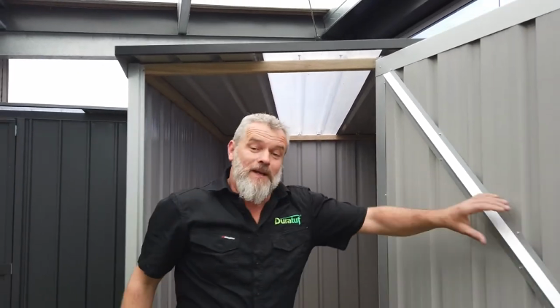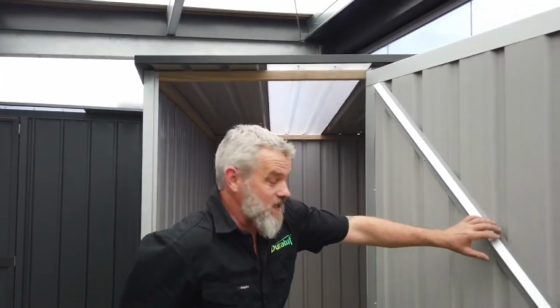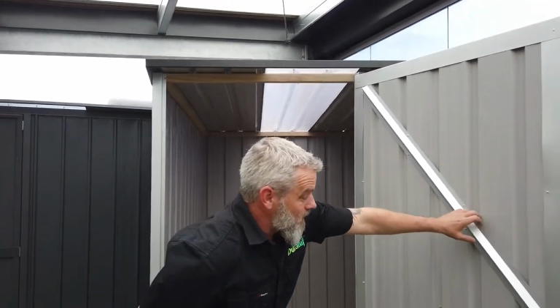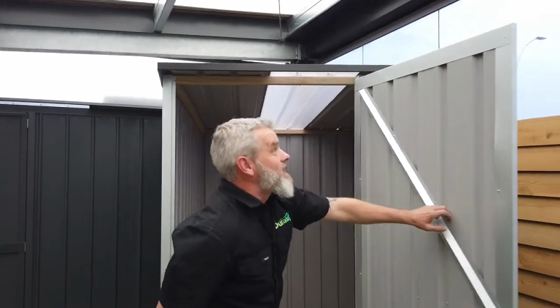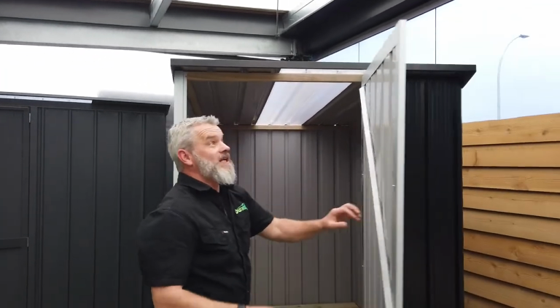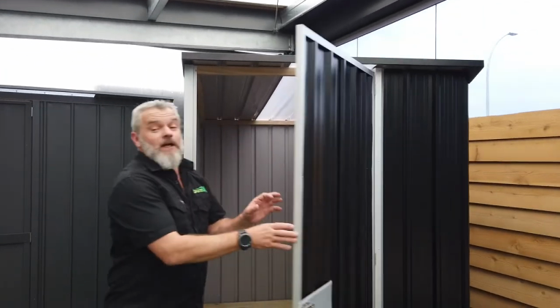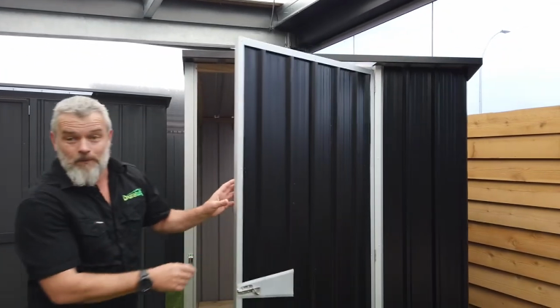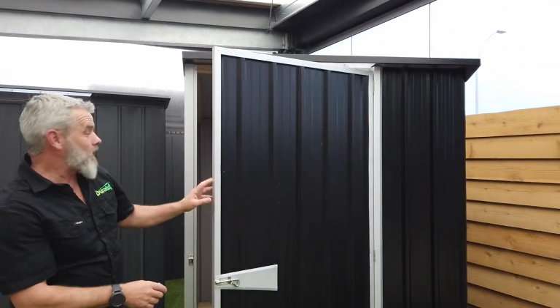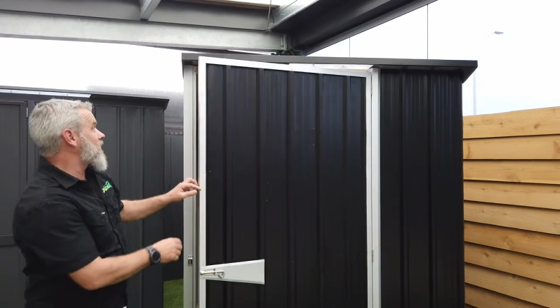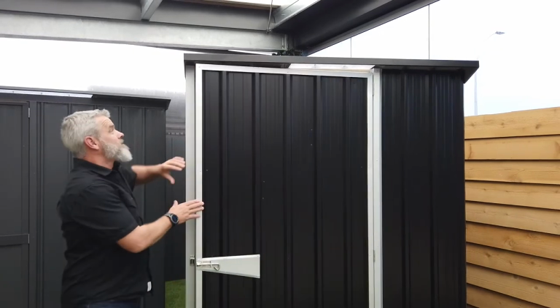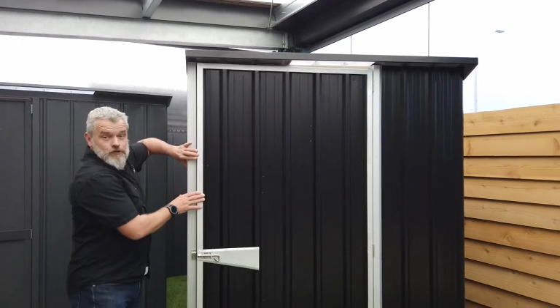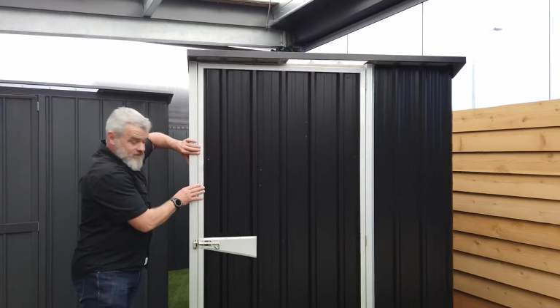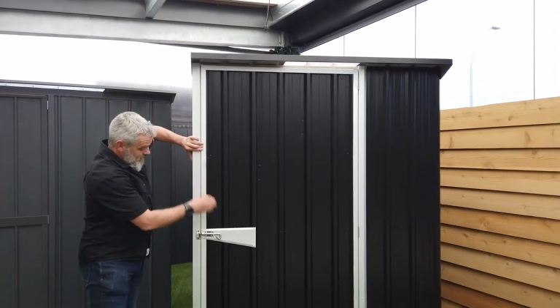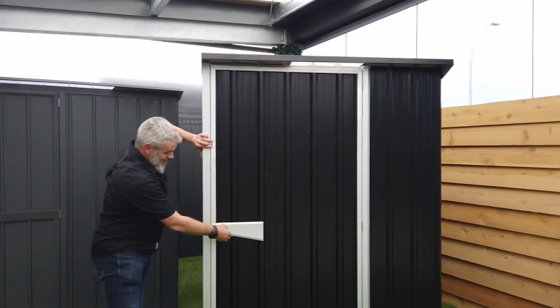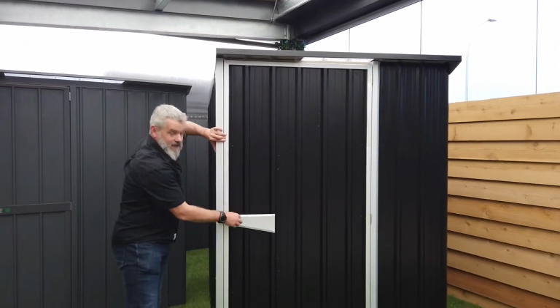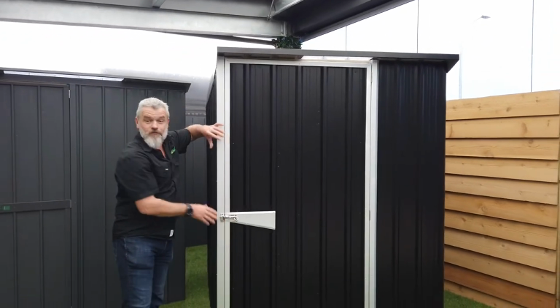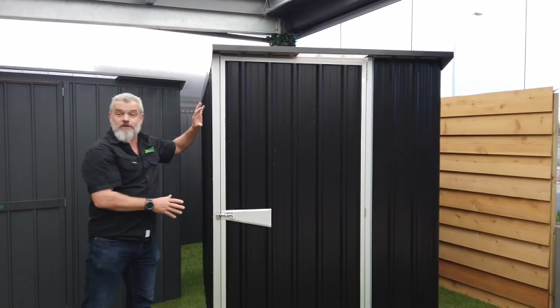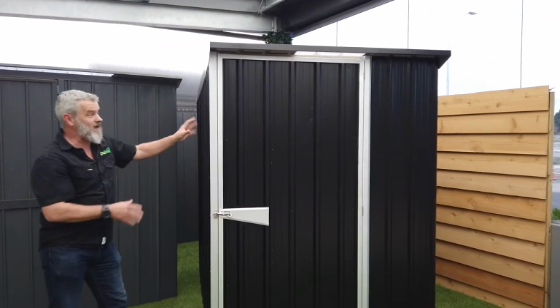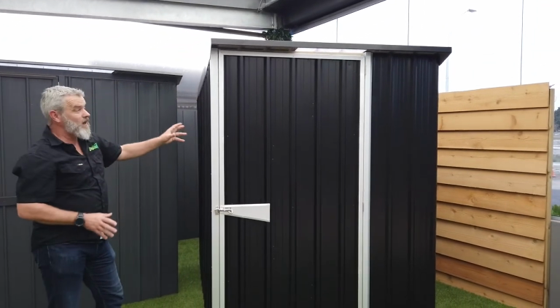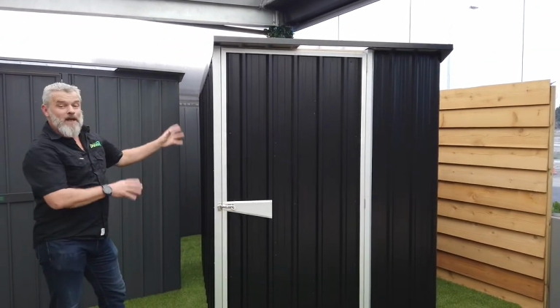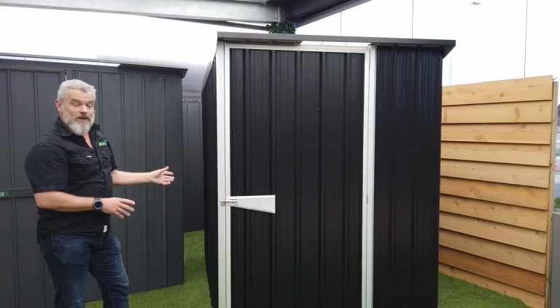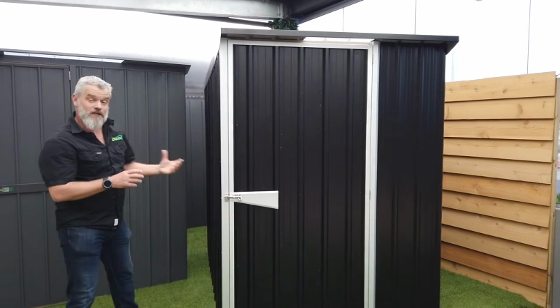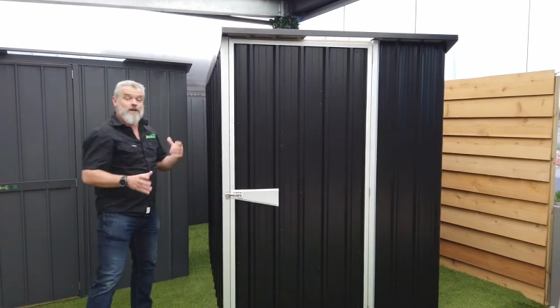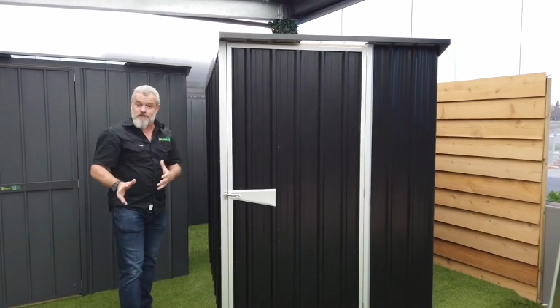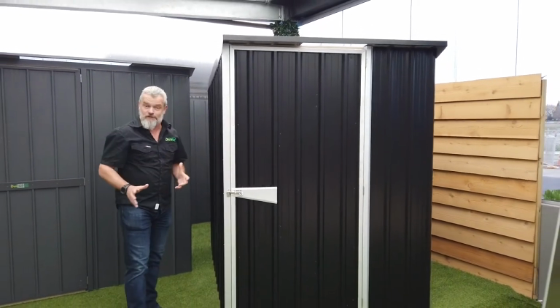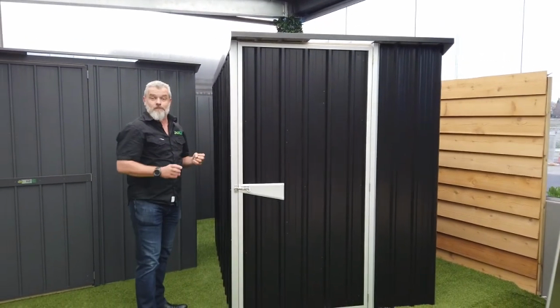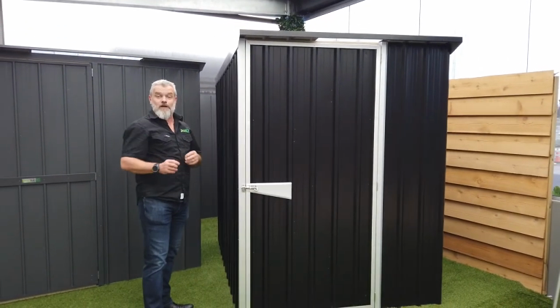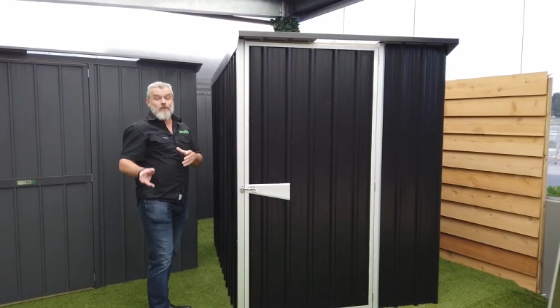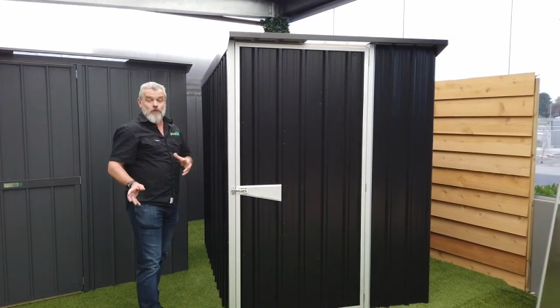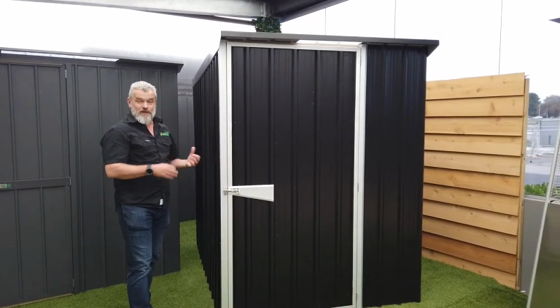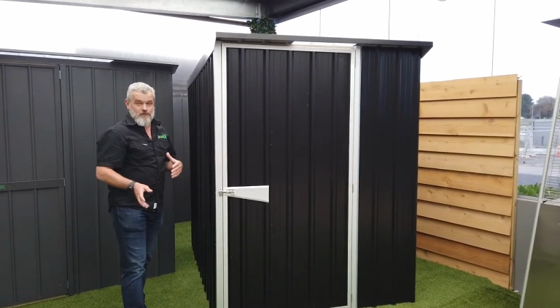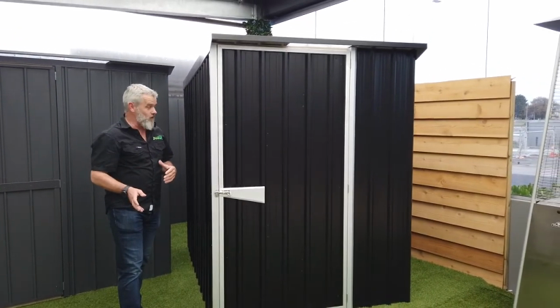So the best place to start when you're thinking about a shed is jump onto our website at DuraTuff. Check out what size, what colour, what make you want, and a lot of these are available off the shelf from a lot of our hardware stores who distribute for us.